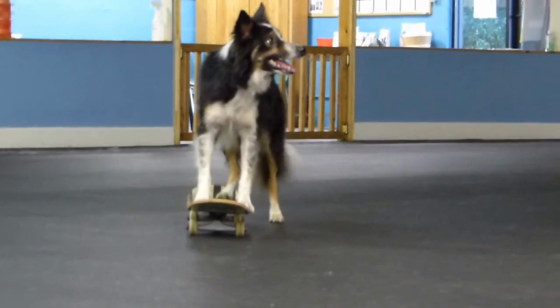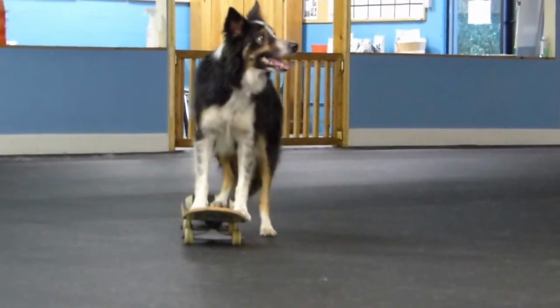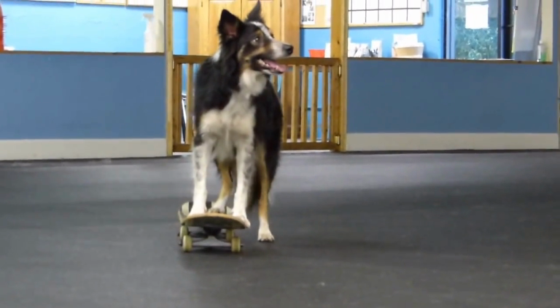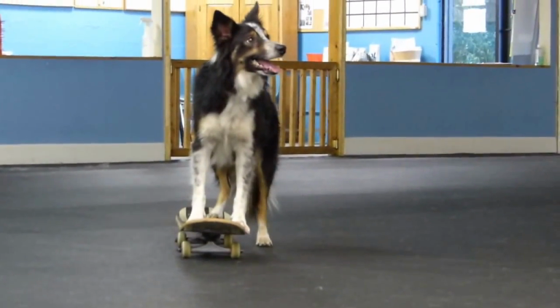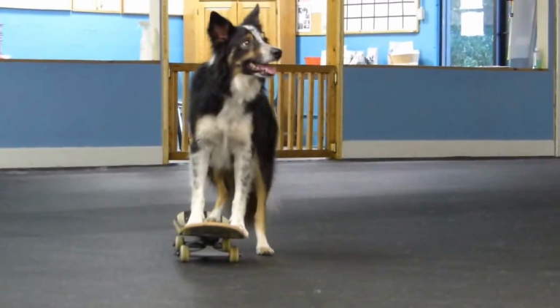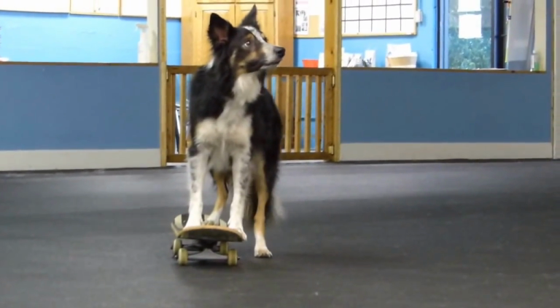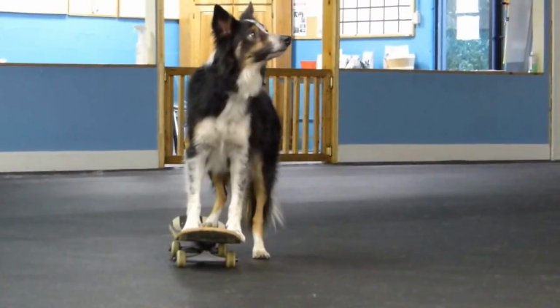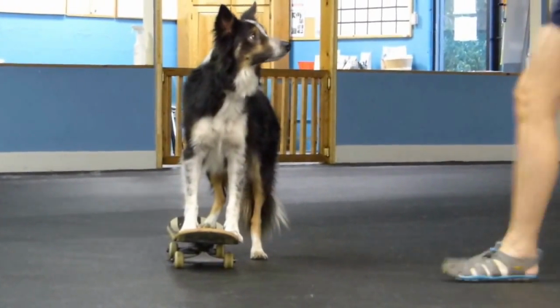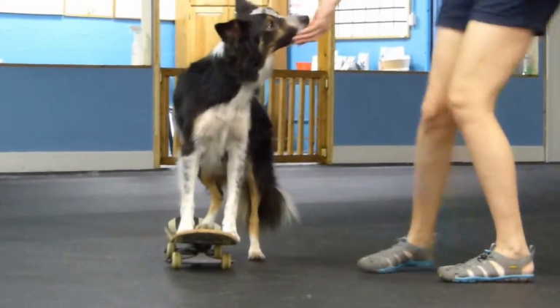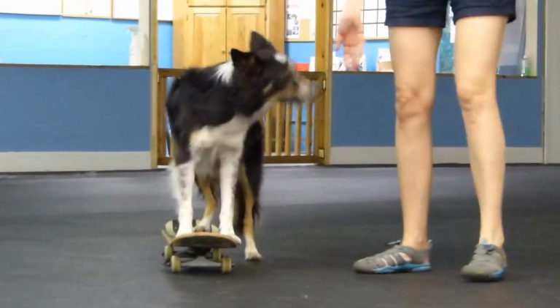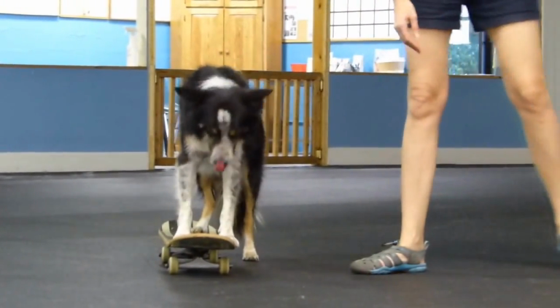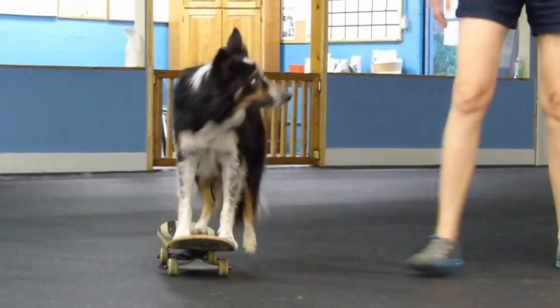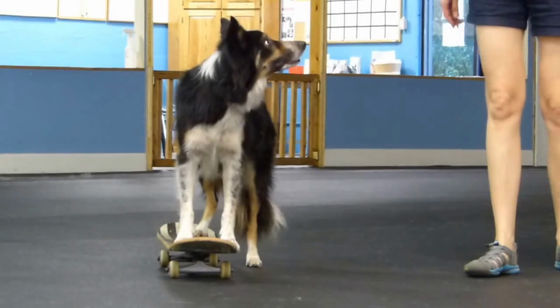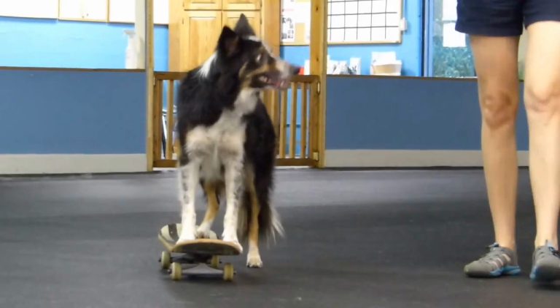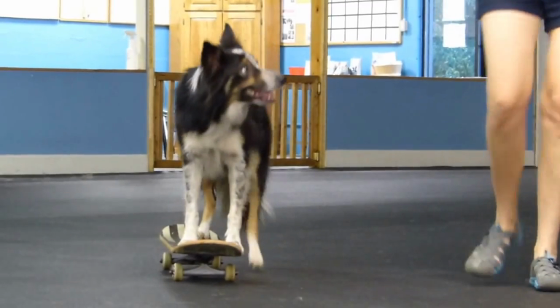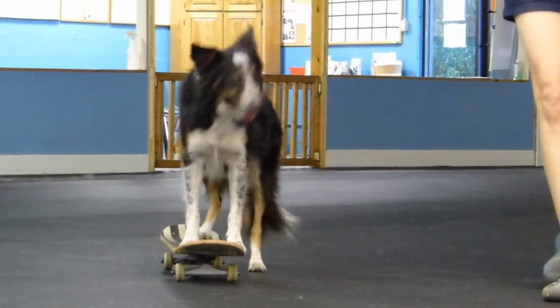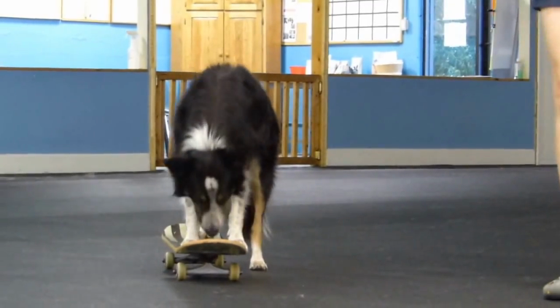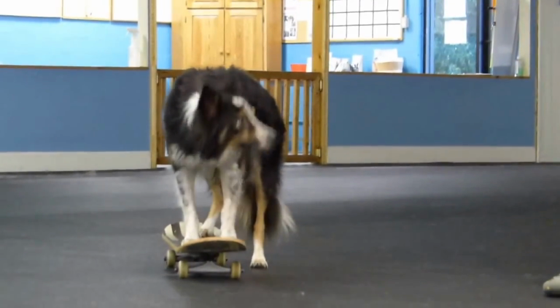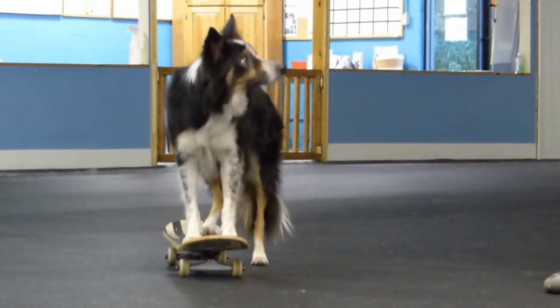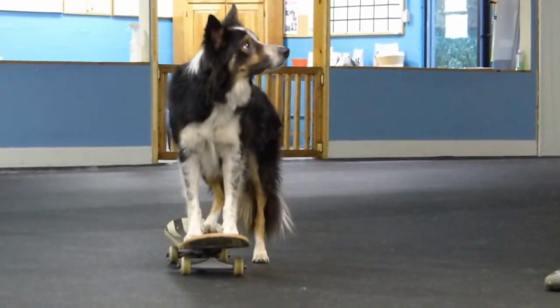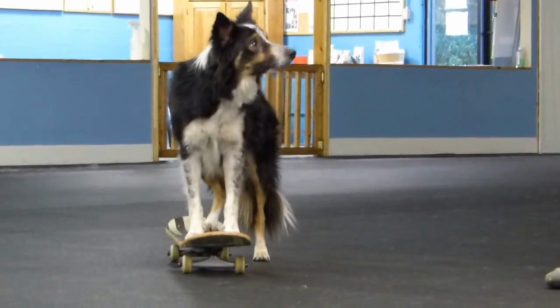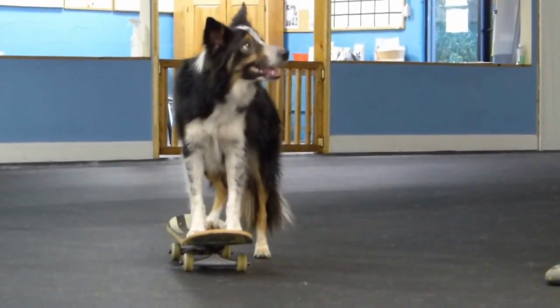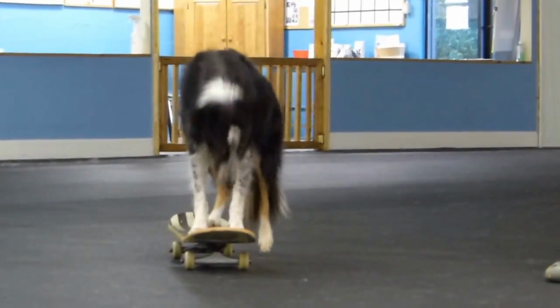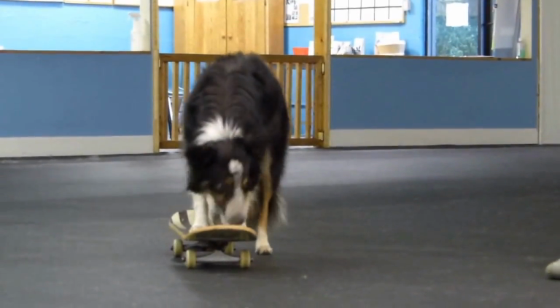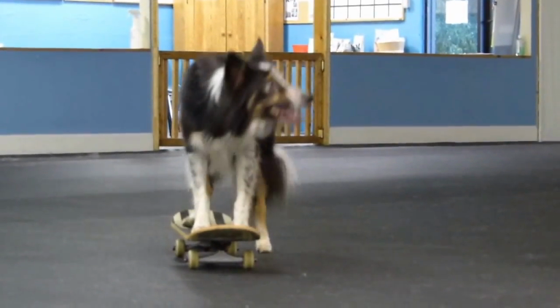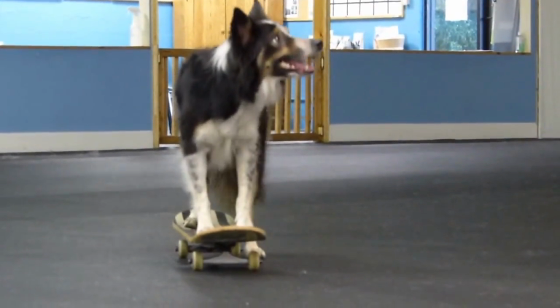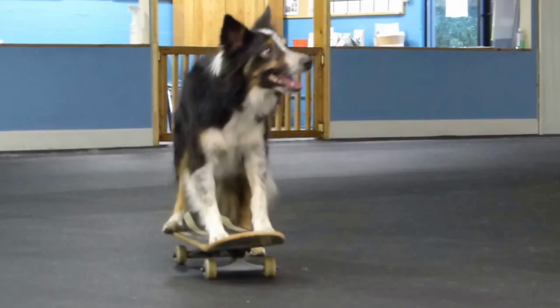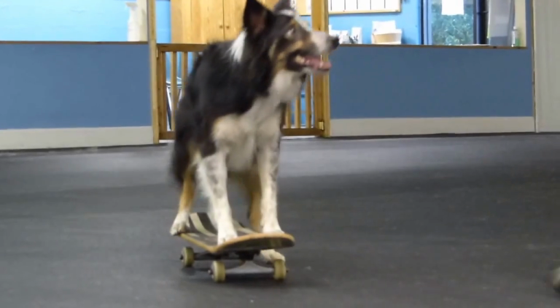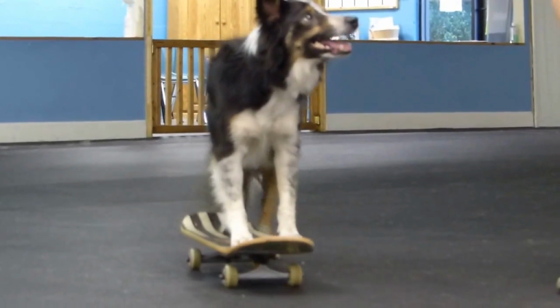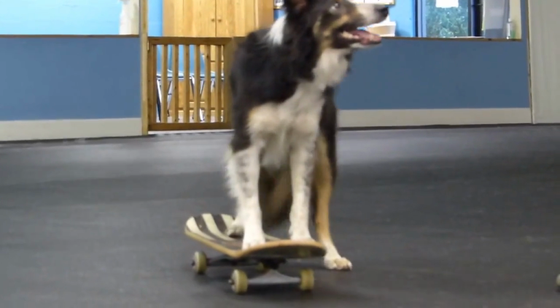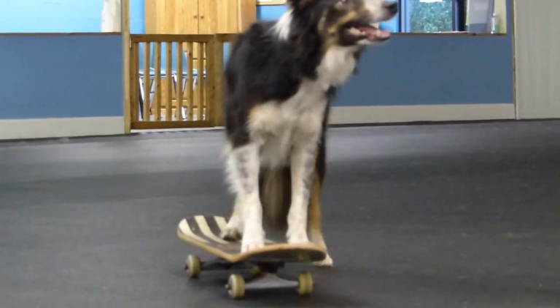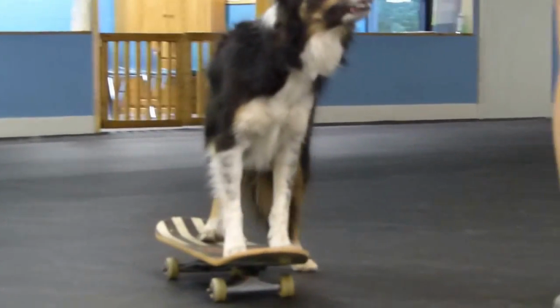That's it. Yeah, oh buddy. Not very fast, but... No, that's okay. He gets the idea. Okay, sit. Stay. Break.